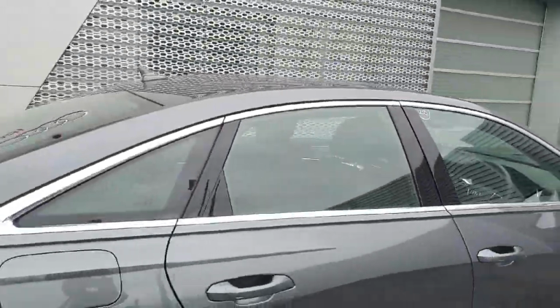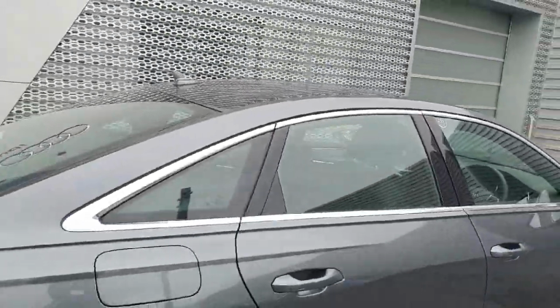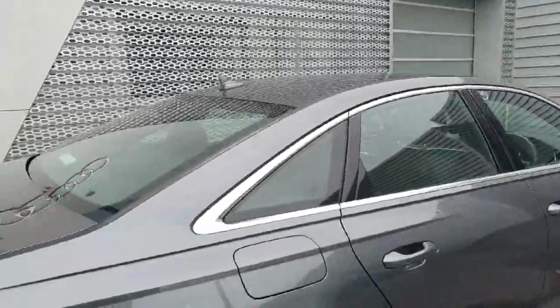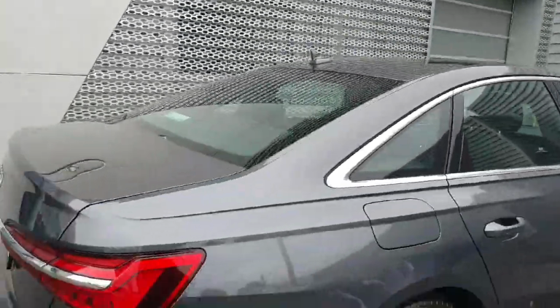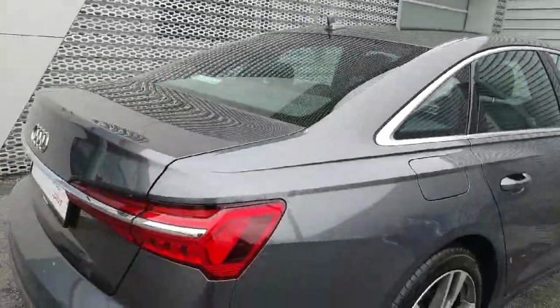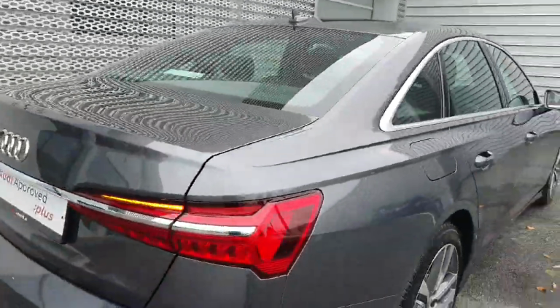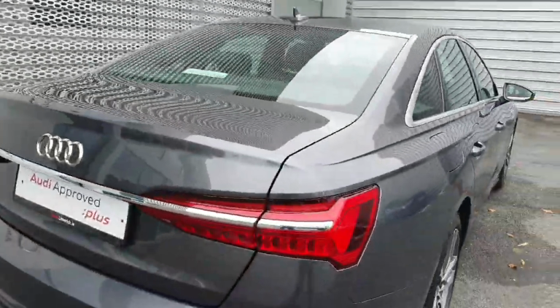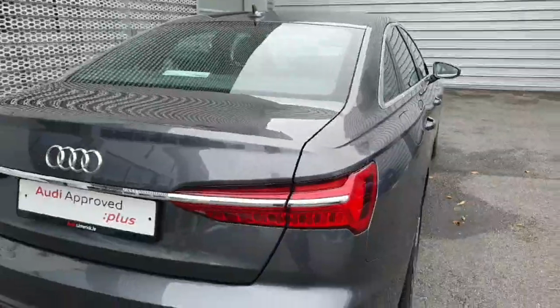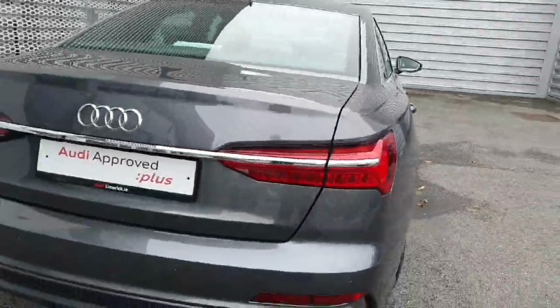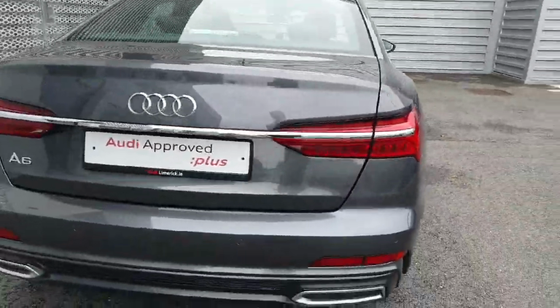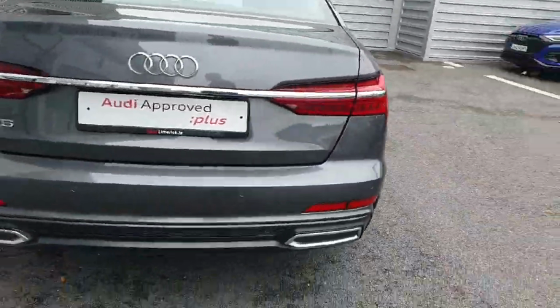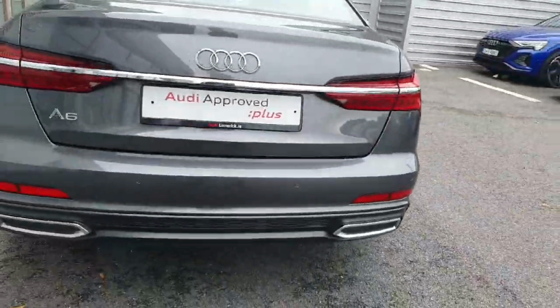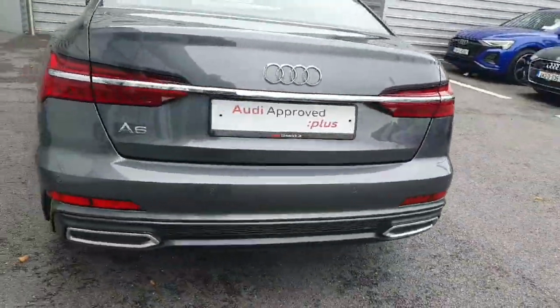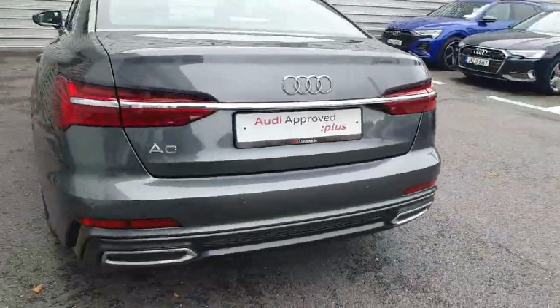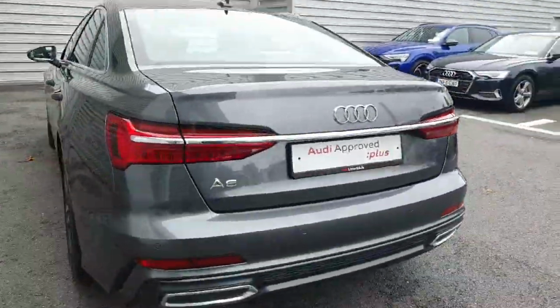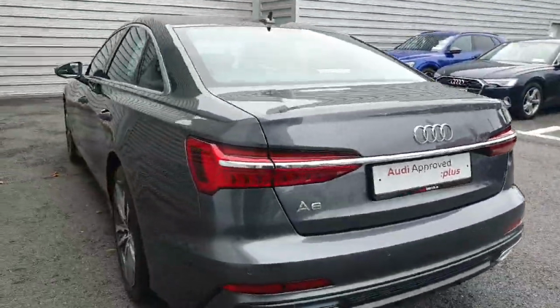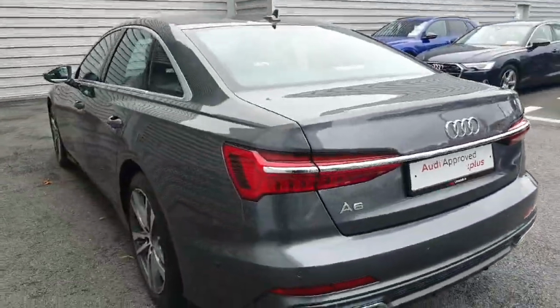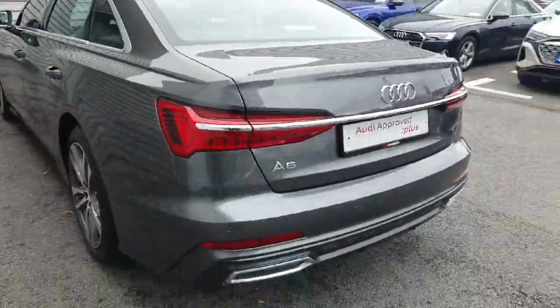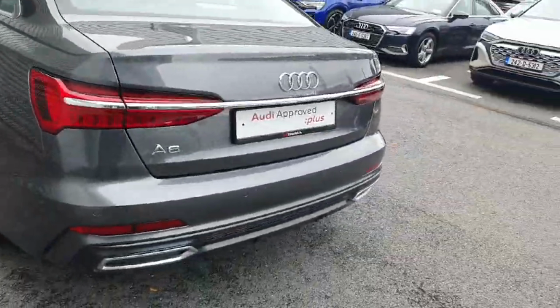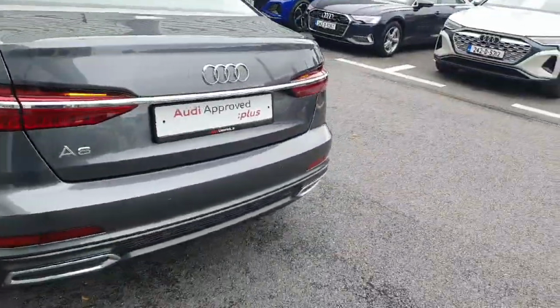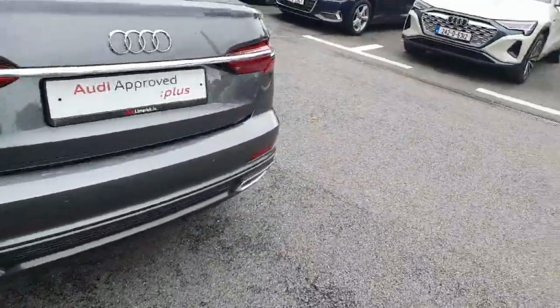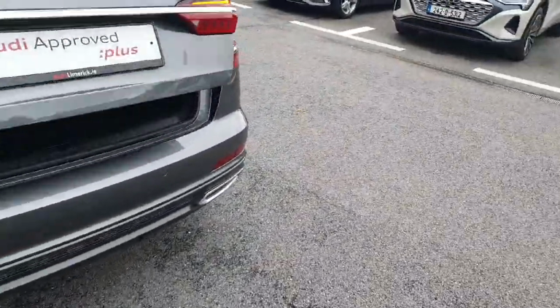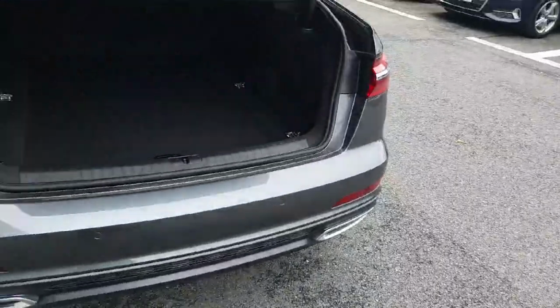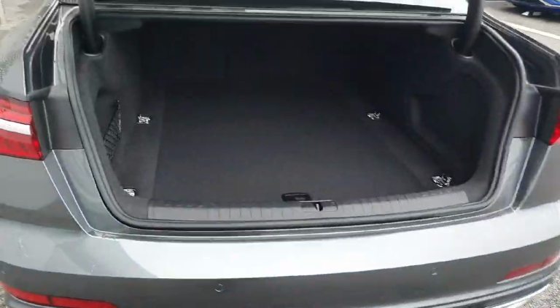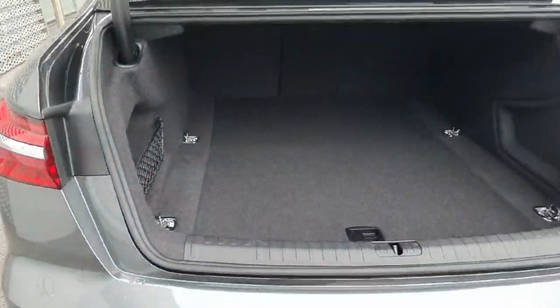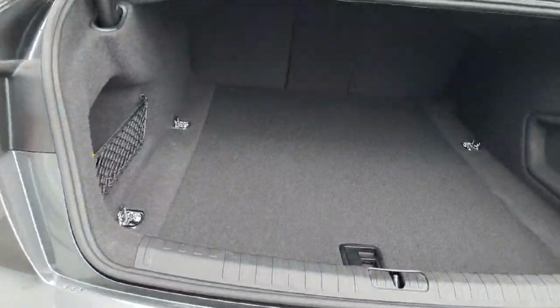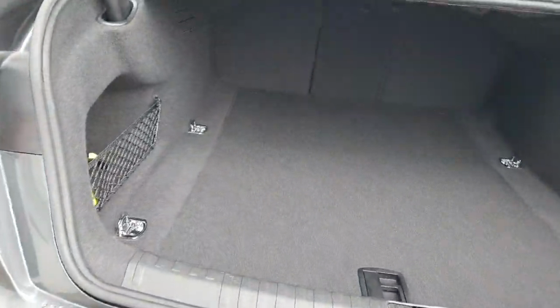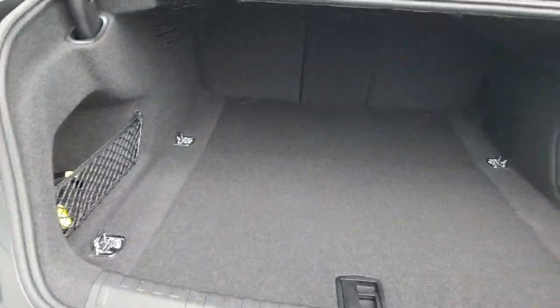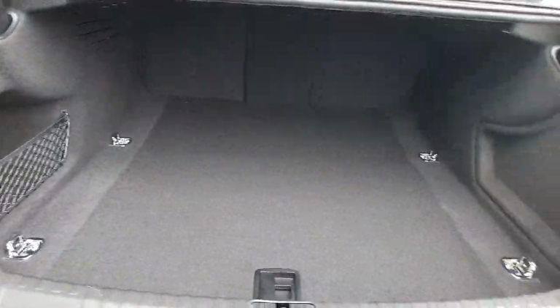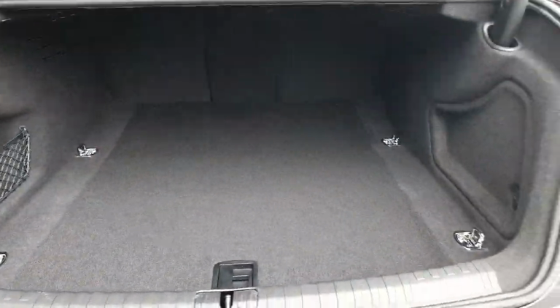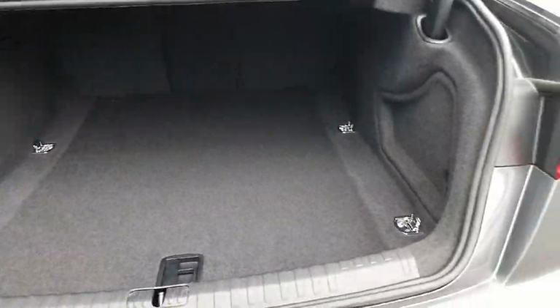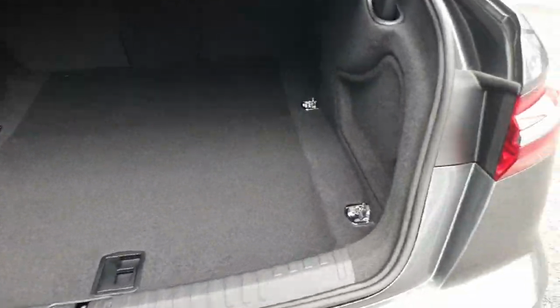There is chrome detailing around the windows, LED backlights with dynamic indicators, and the S-Line sports back bumper with reversing sensors. This car also comes with a quick release boot and a very generous boot in terms of capacity.